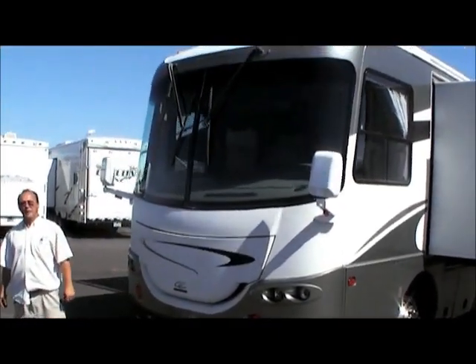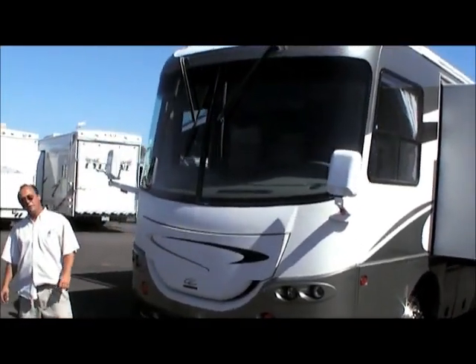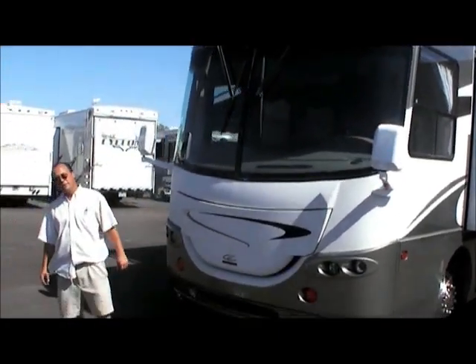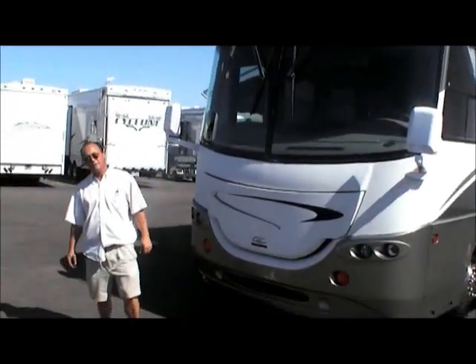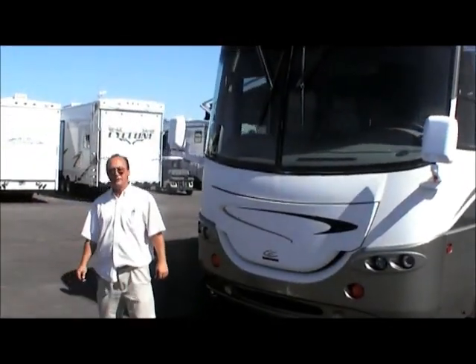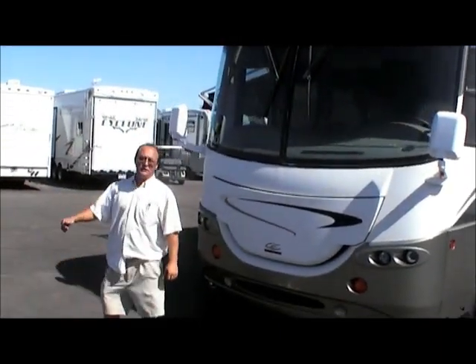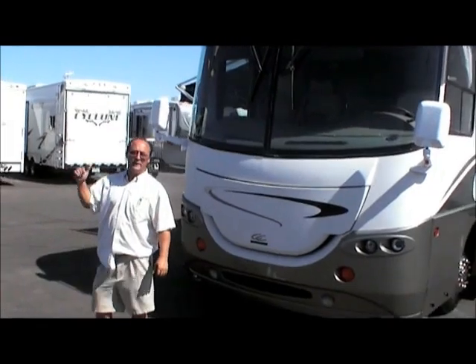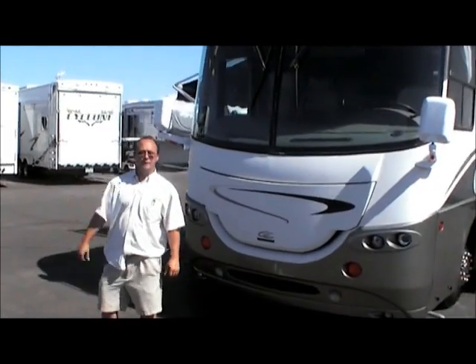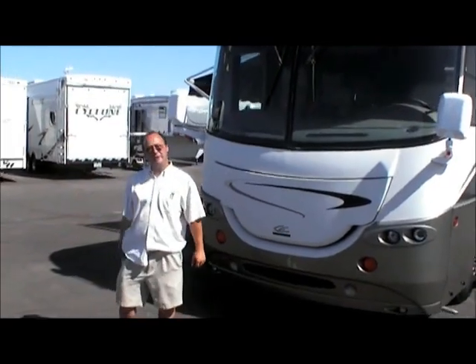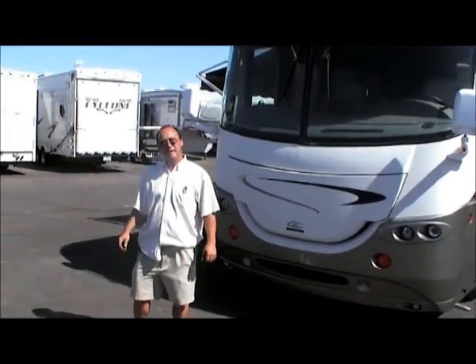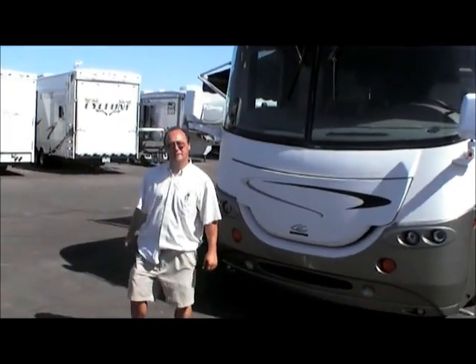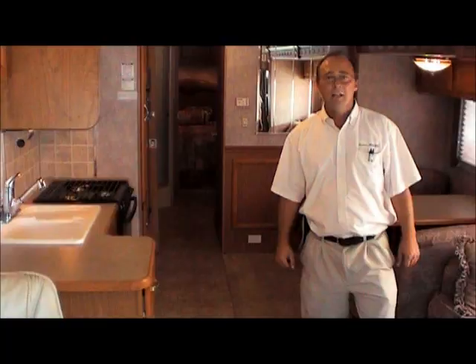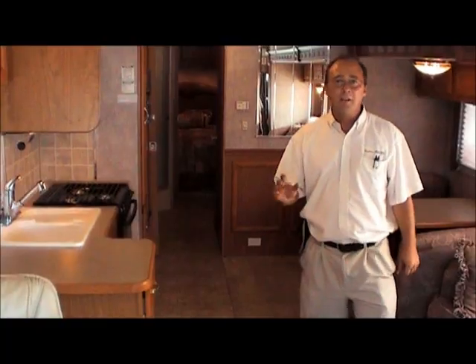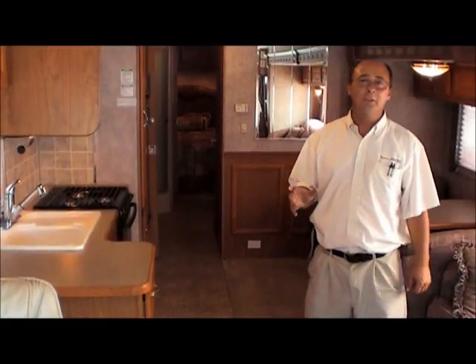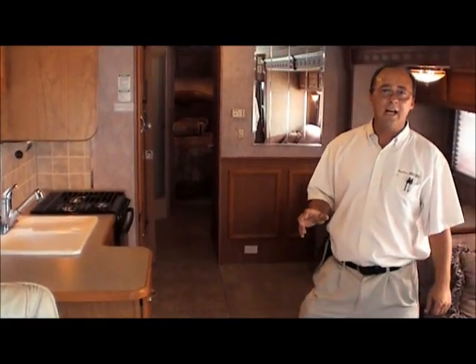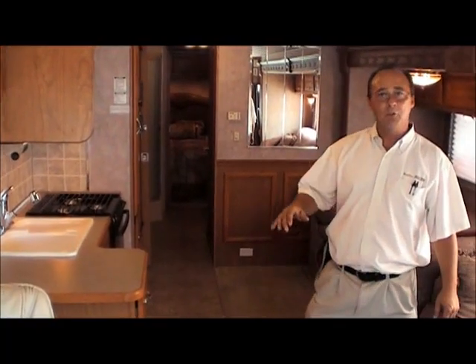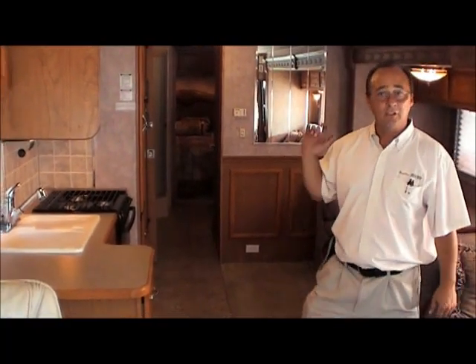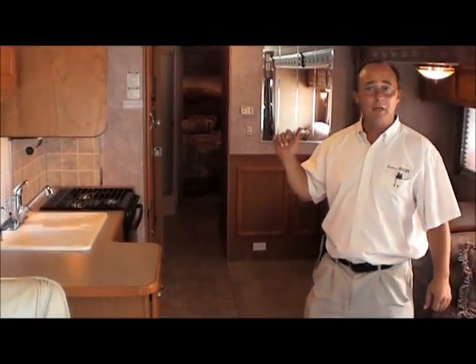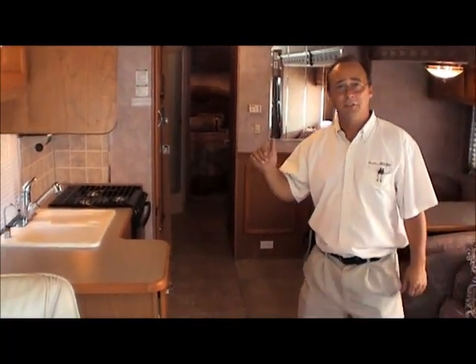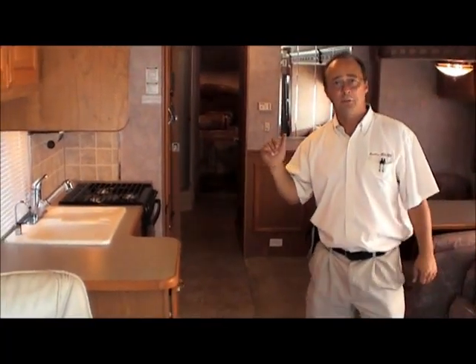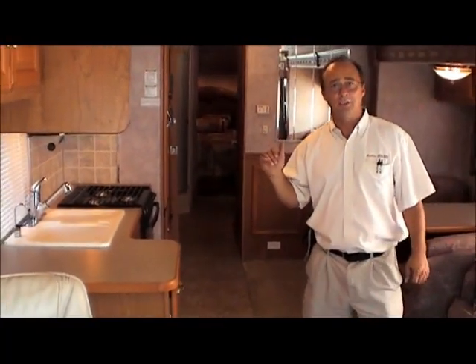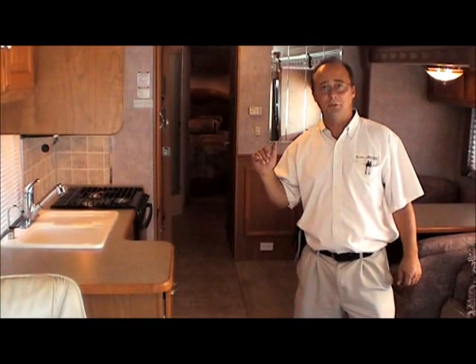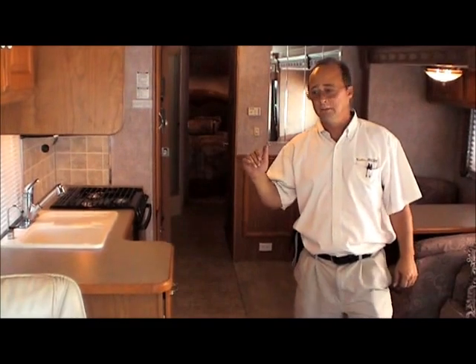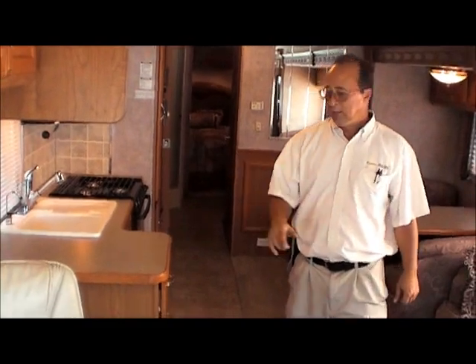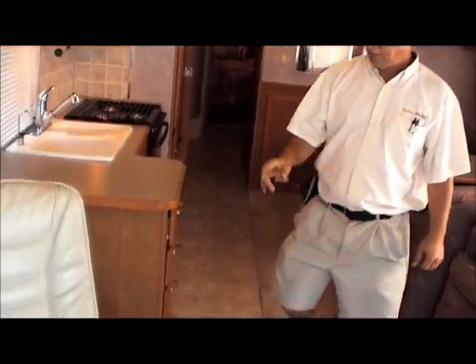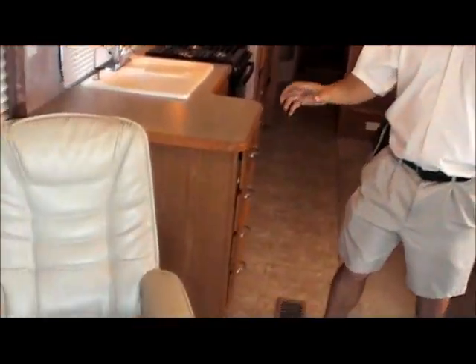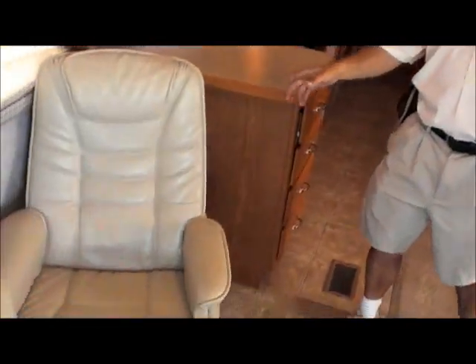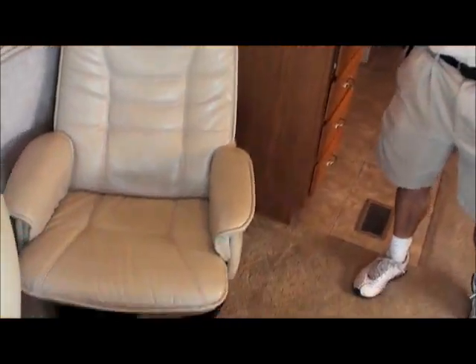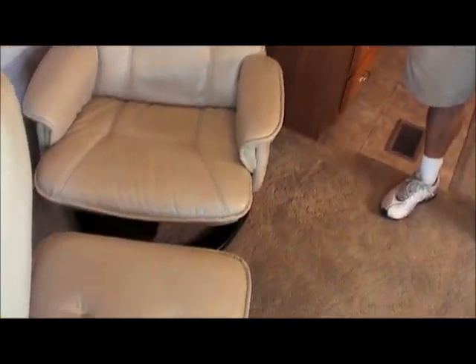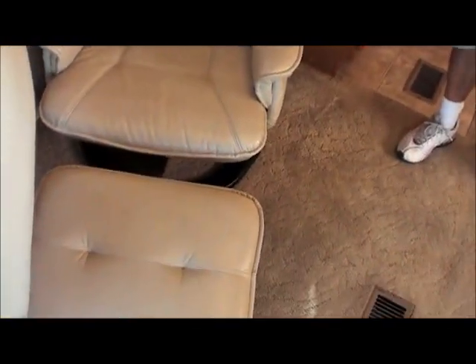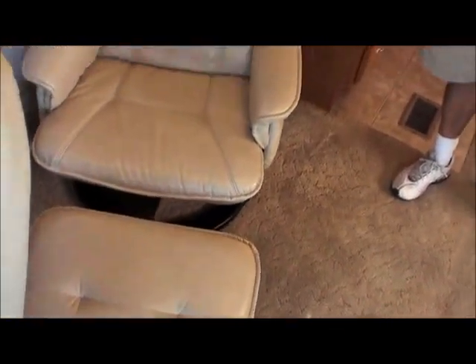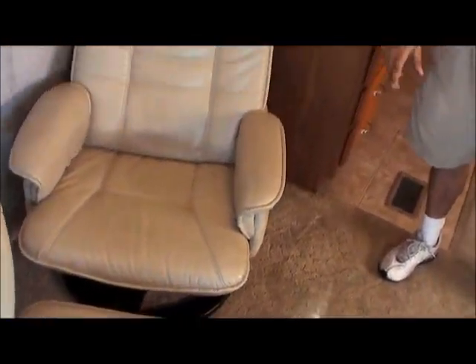Now that we've looked at the outside, let's go ahead and take a peek inside. Now that we're inside, we're going to take a look around this Coachman Cross Country. As you can see, it's got a Euro style chair with an ottoman.